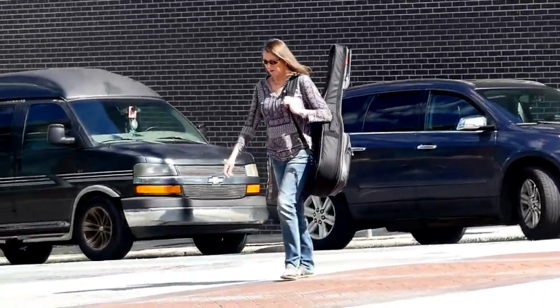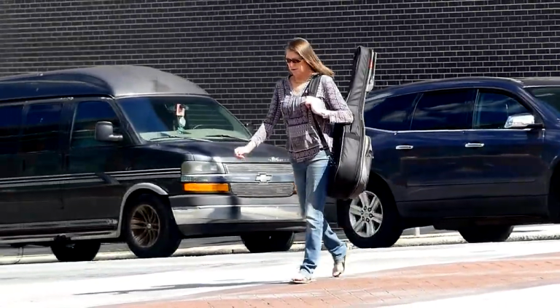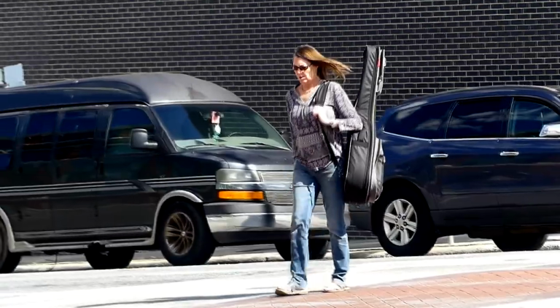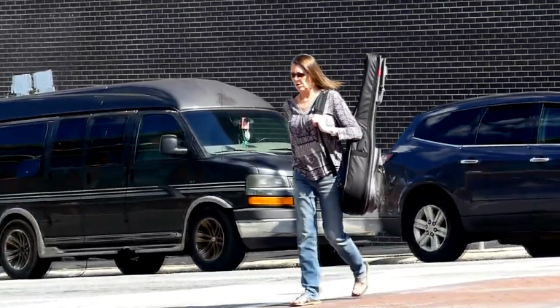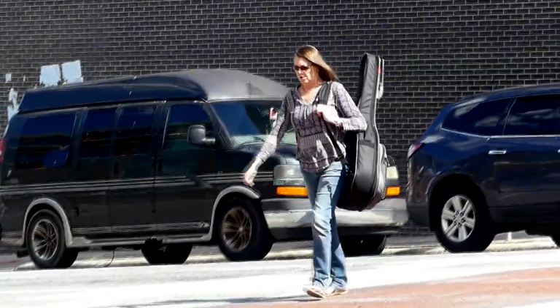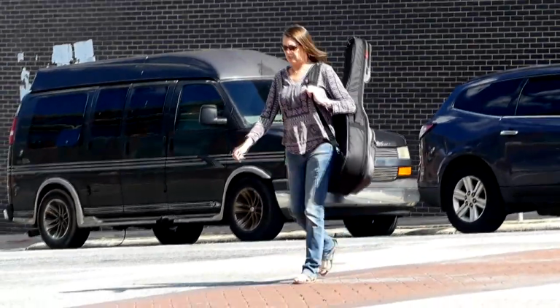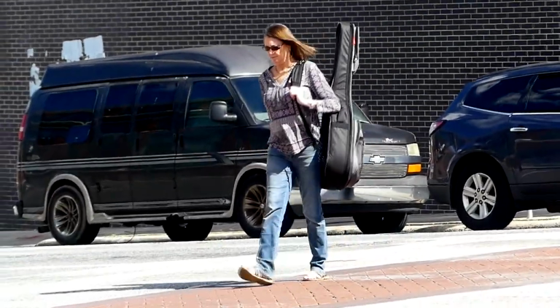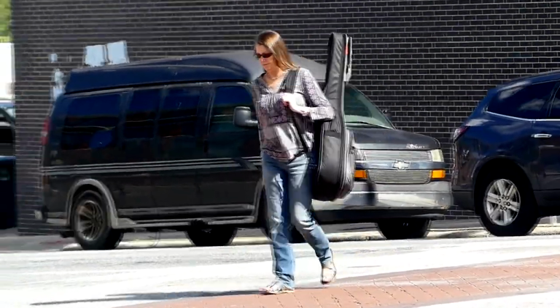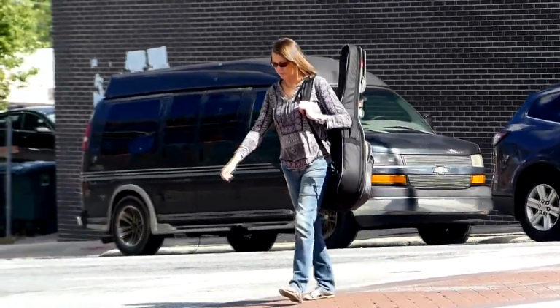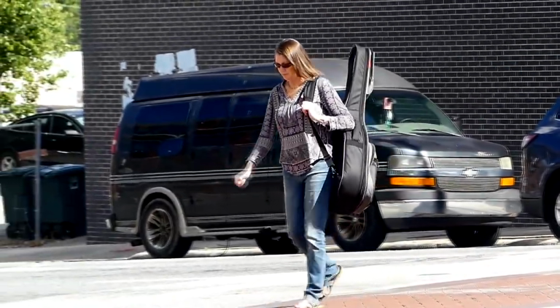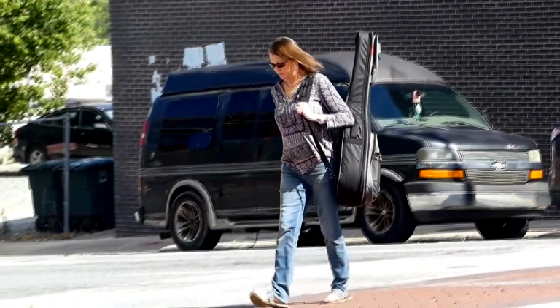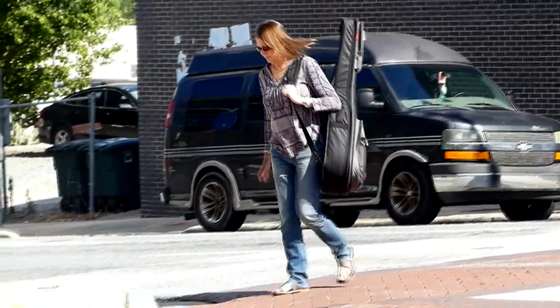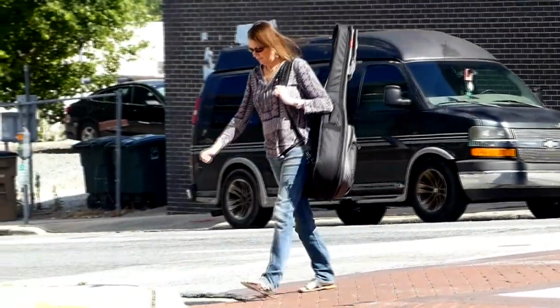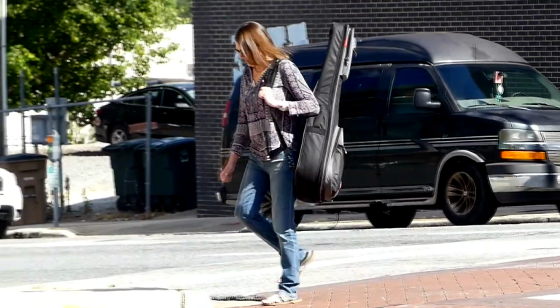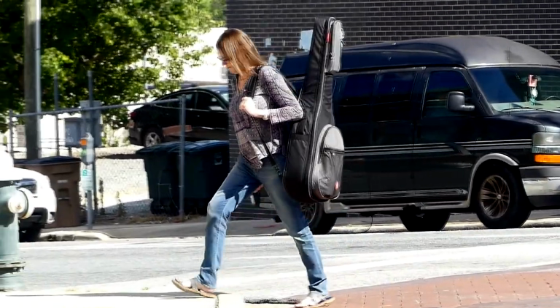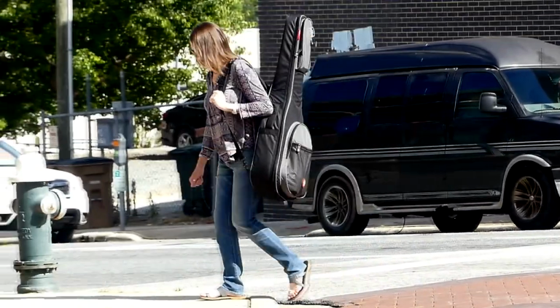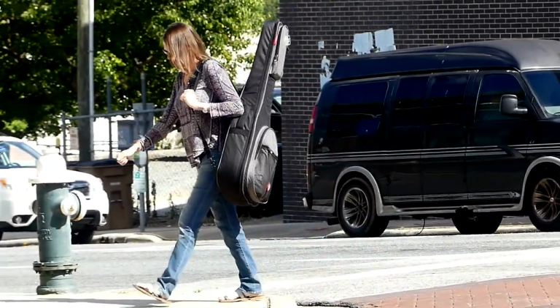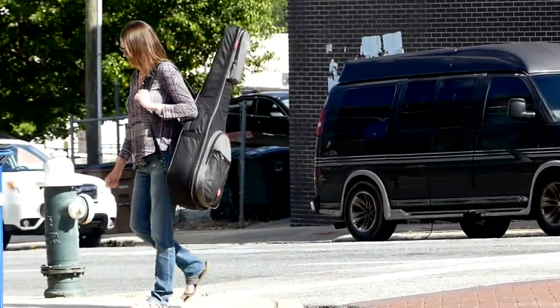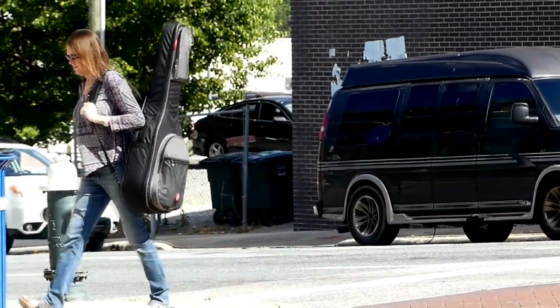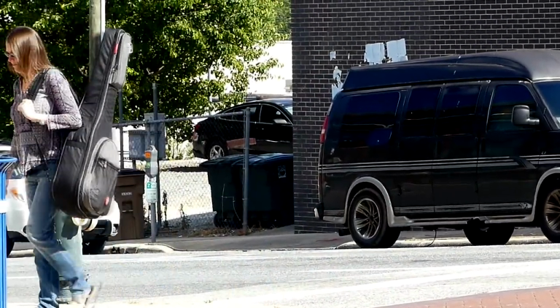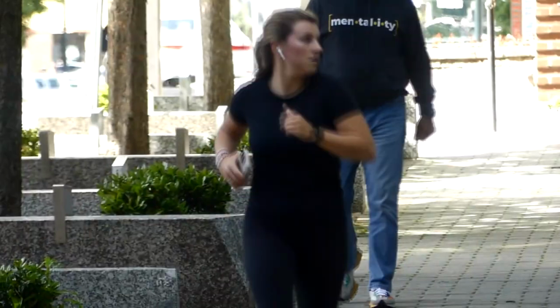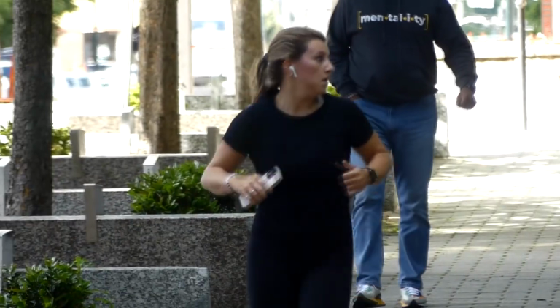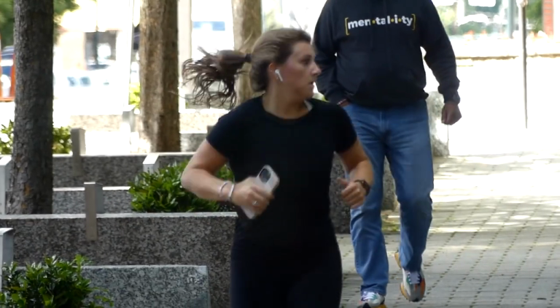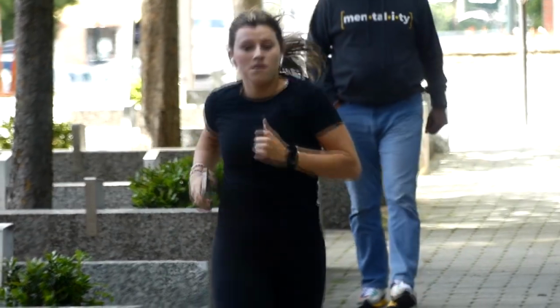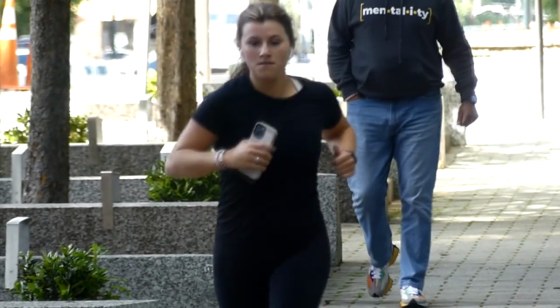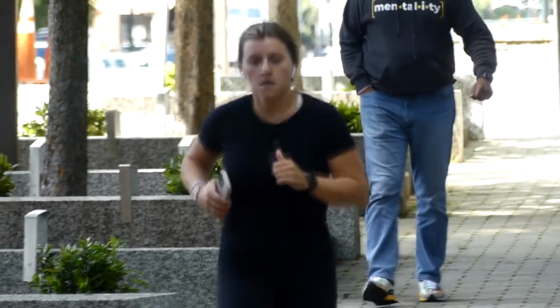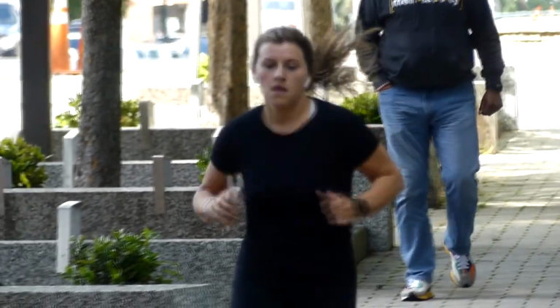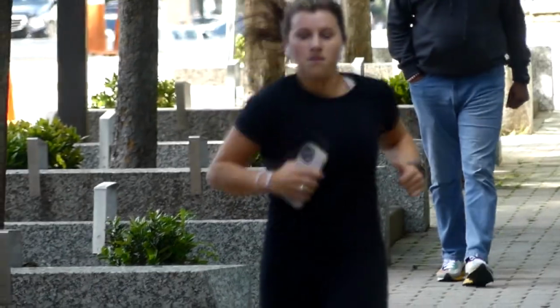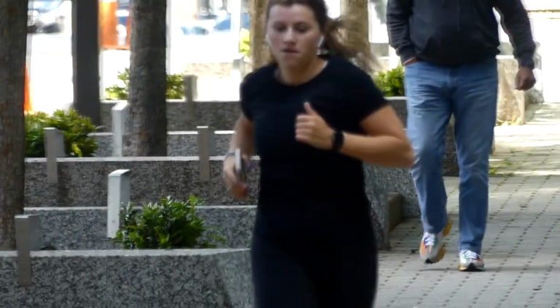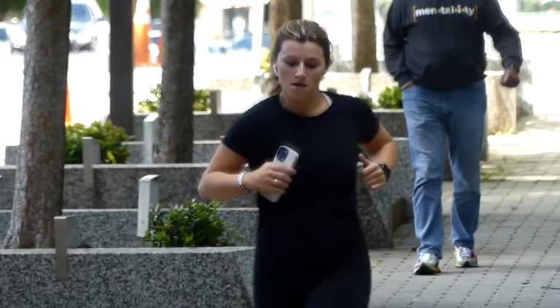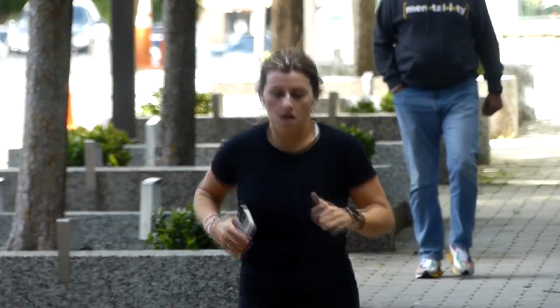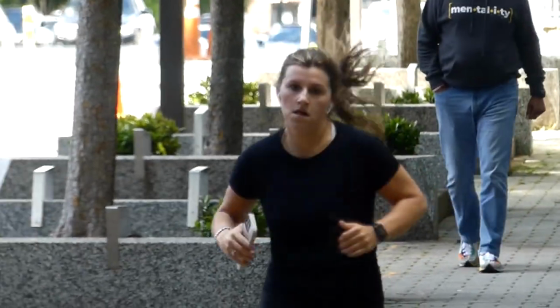I don't know what to do. It's a great place.